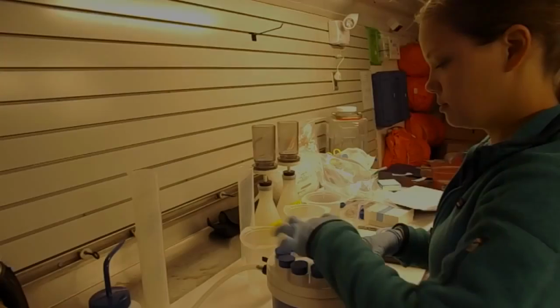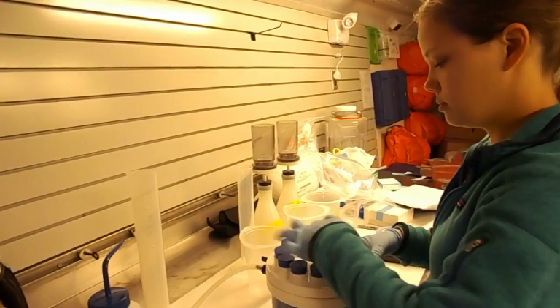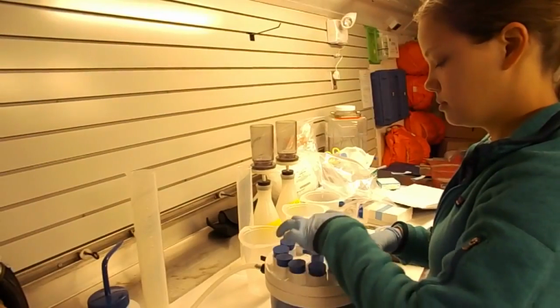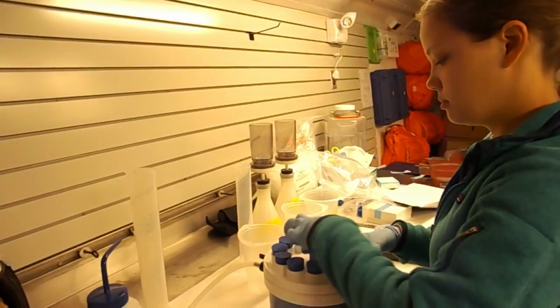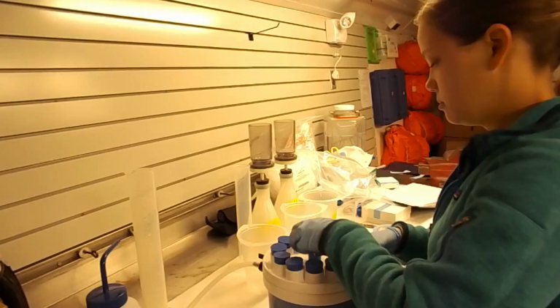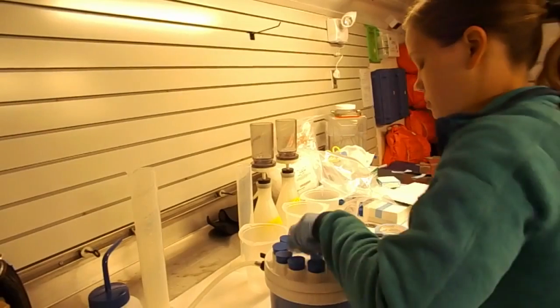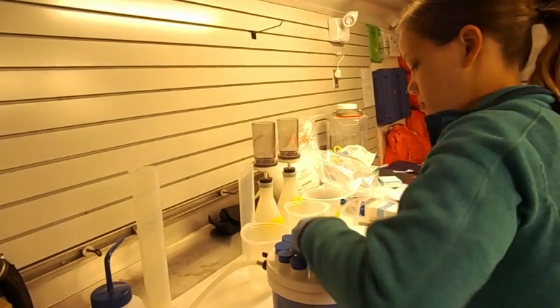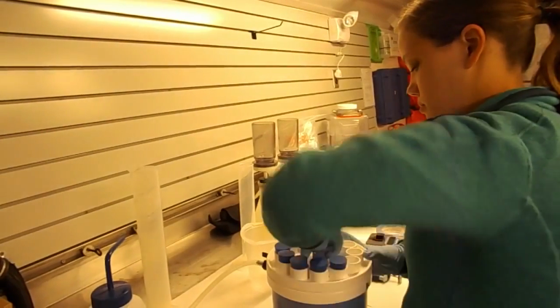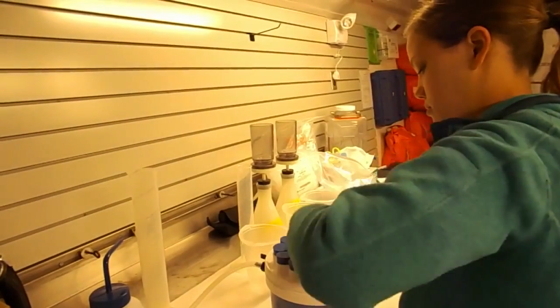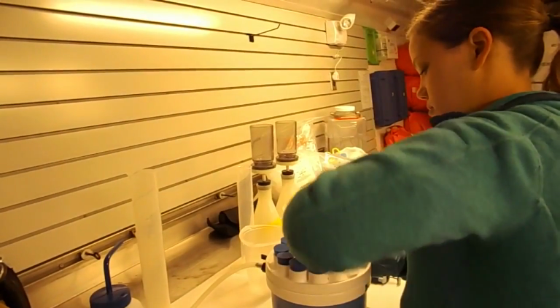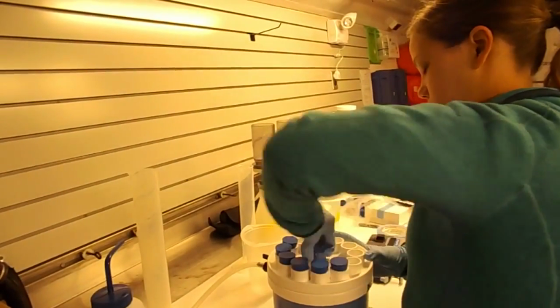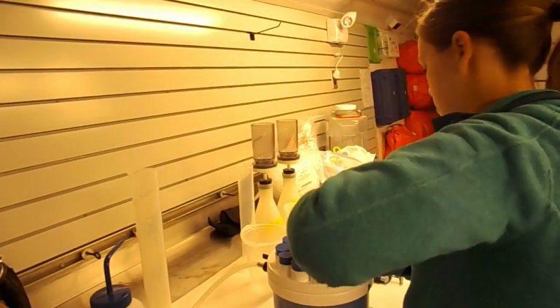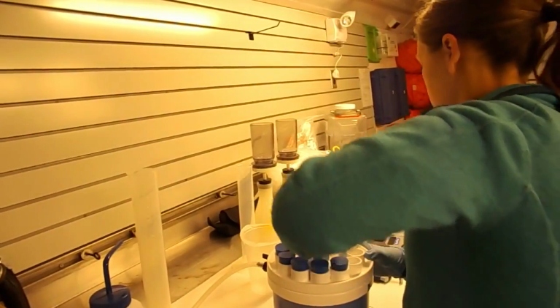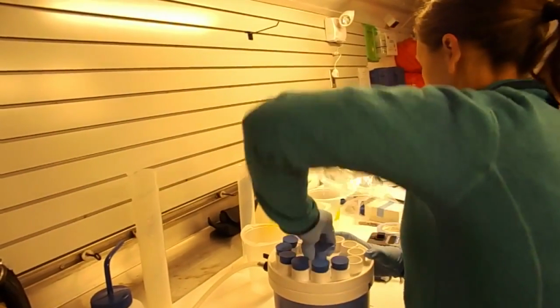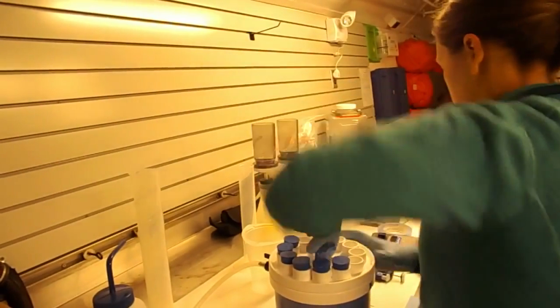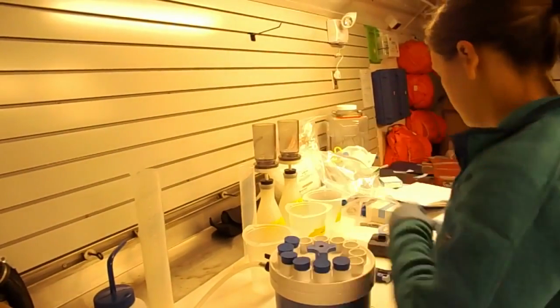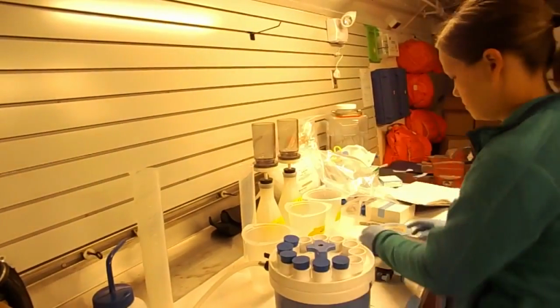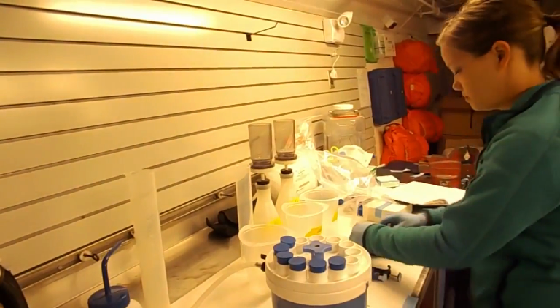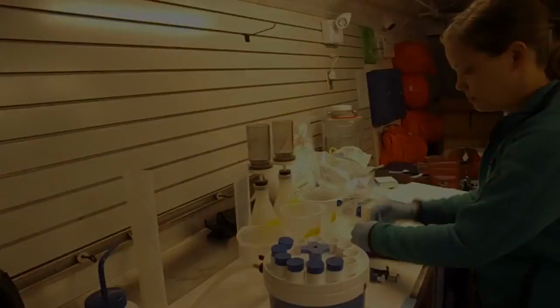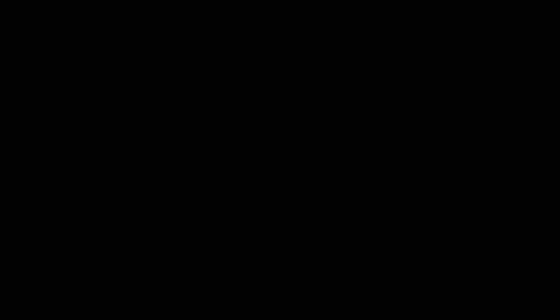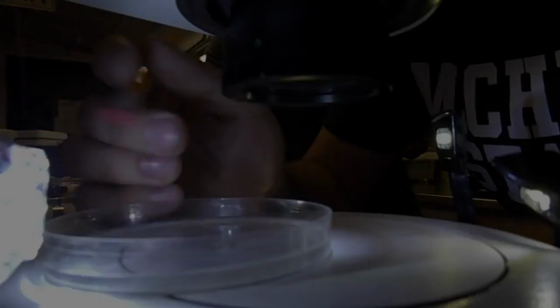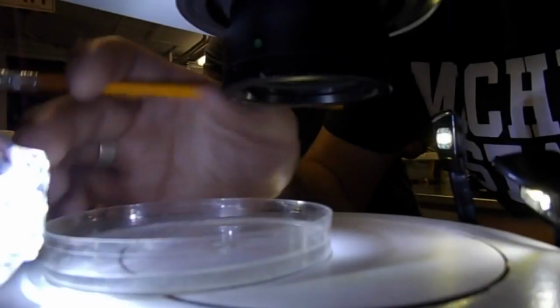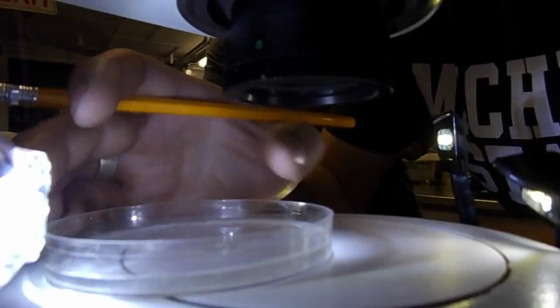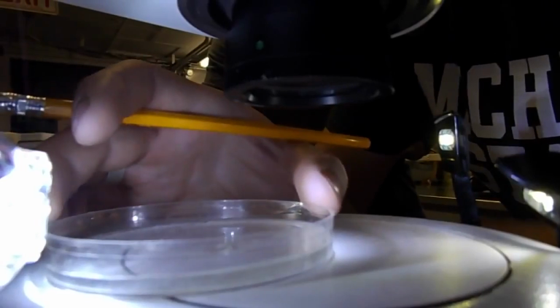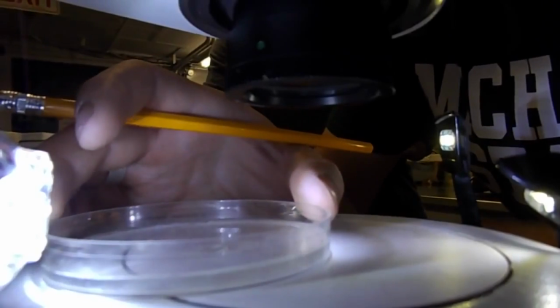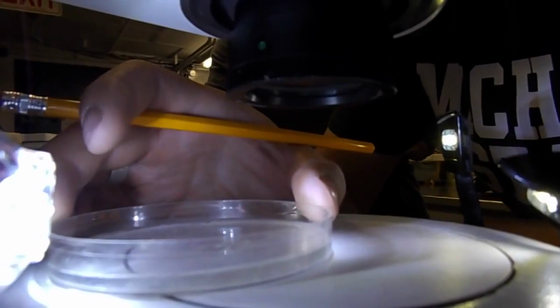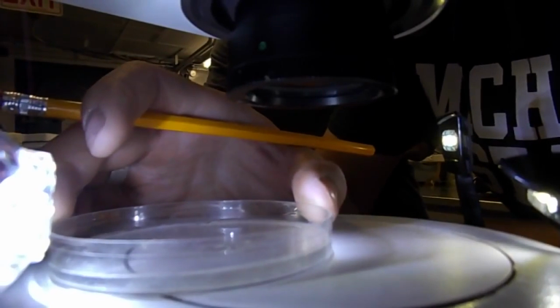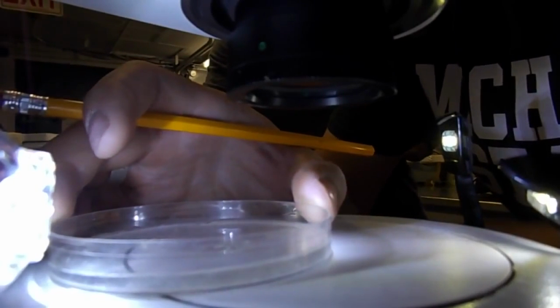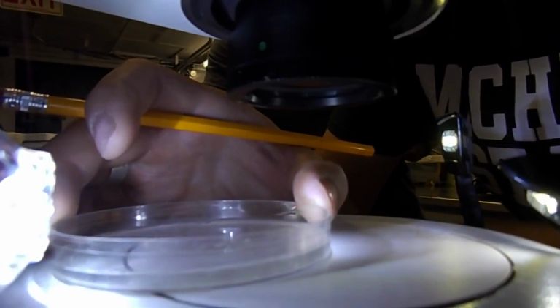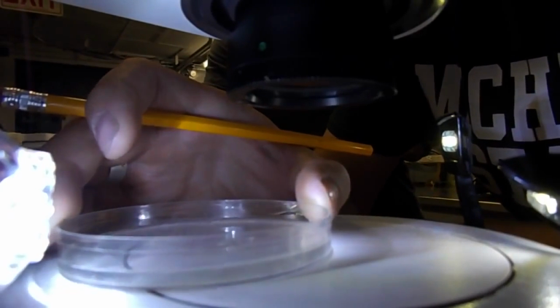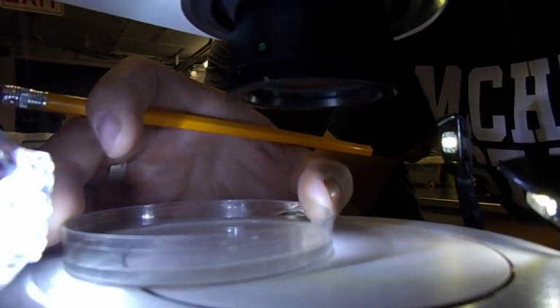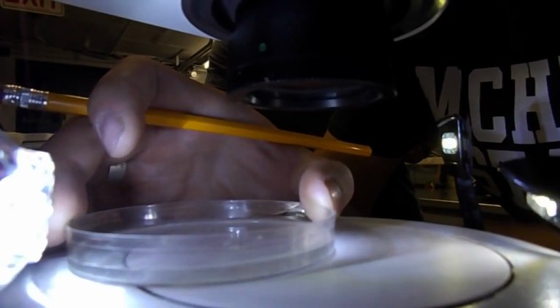We look at things as smallest as picoplankton, which tend to be 0.5 to 2 microns — very, very small — to as big as a plankton.